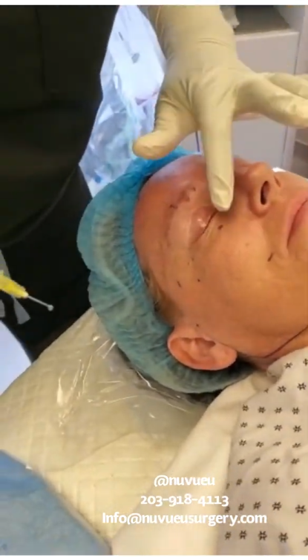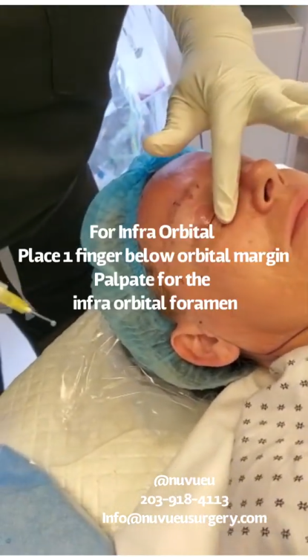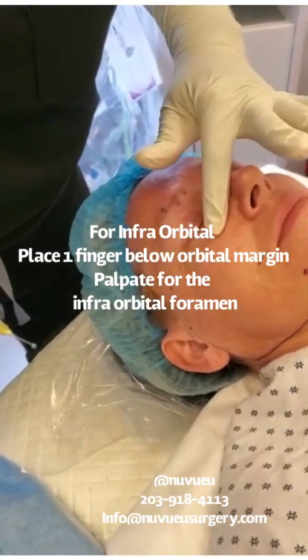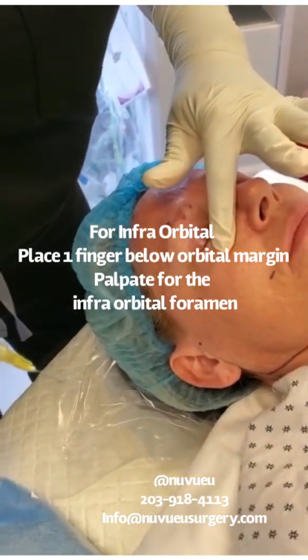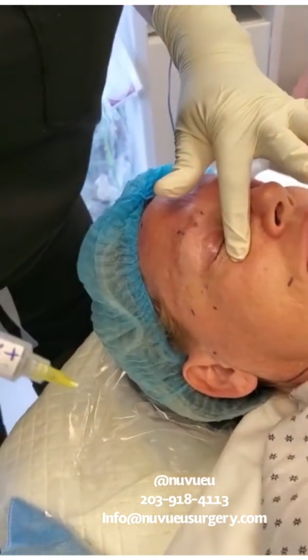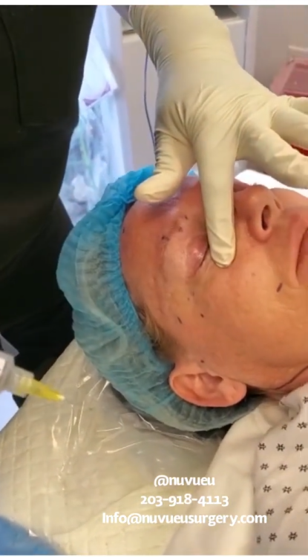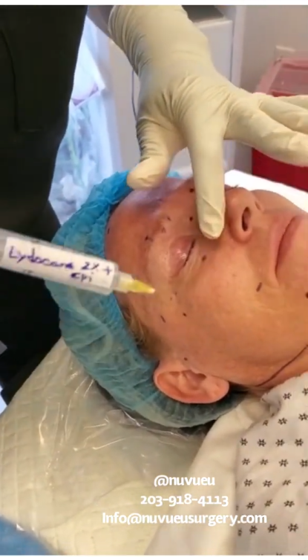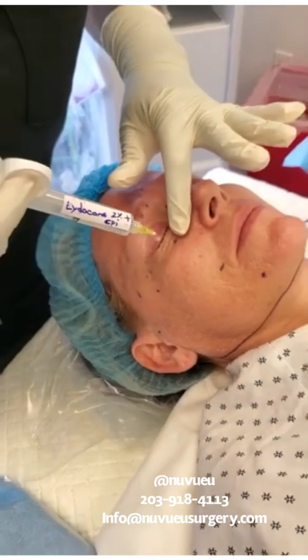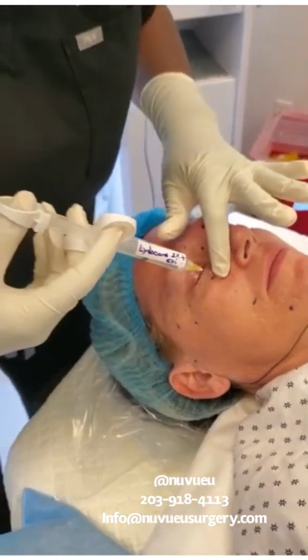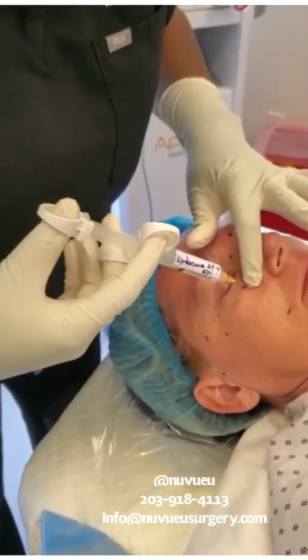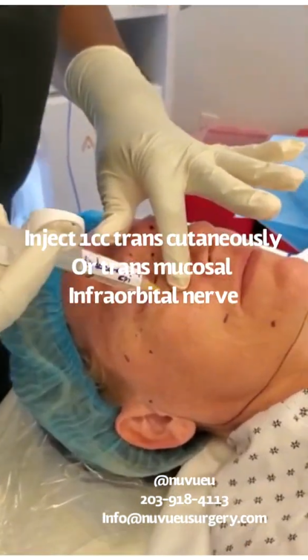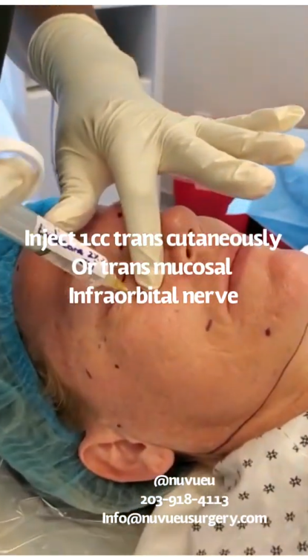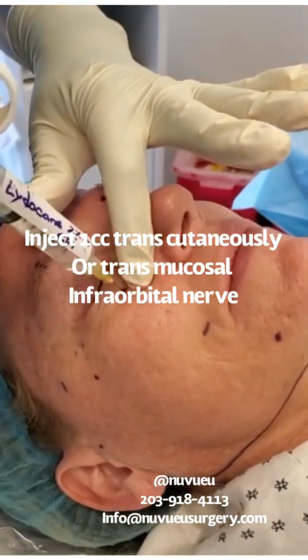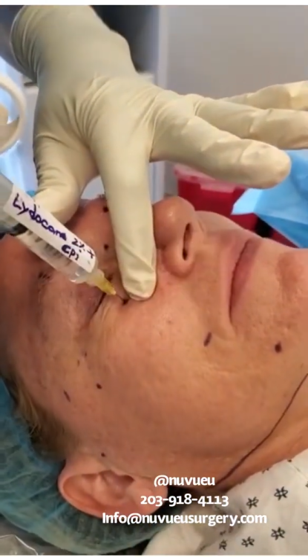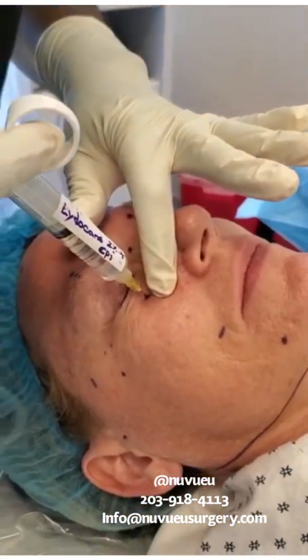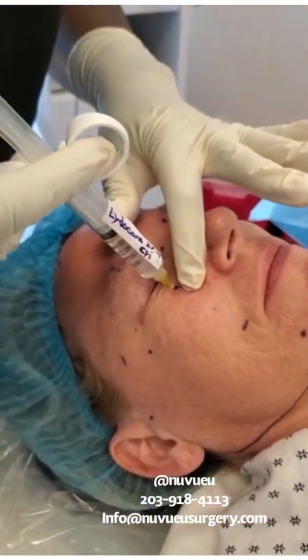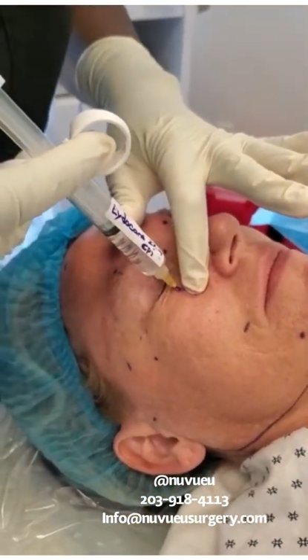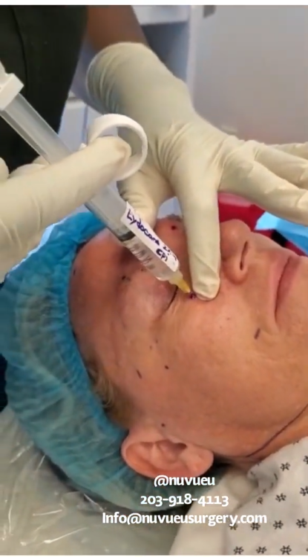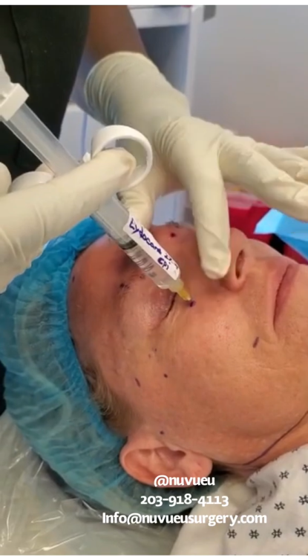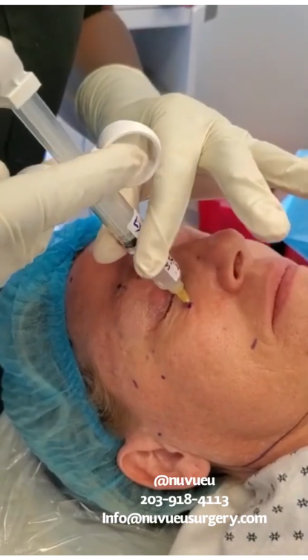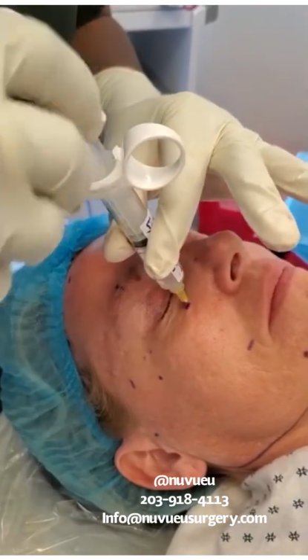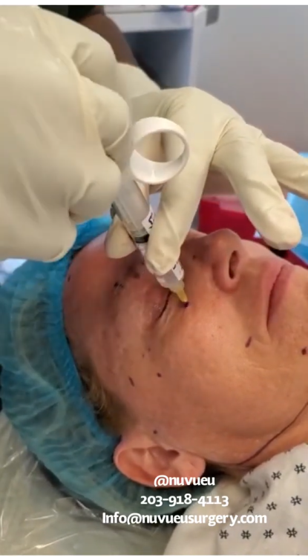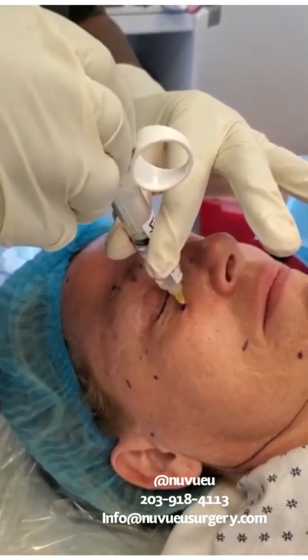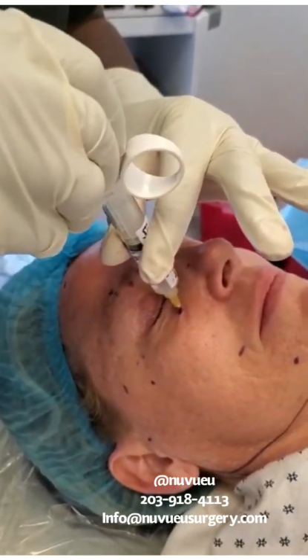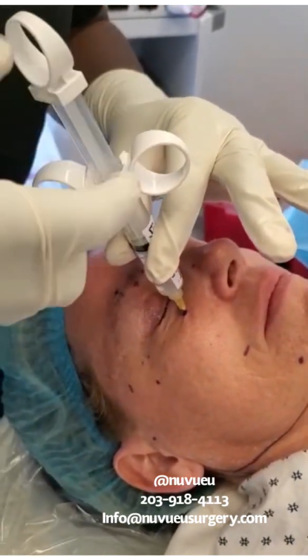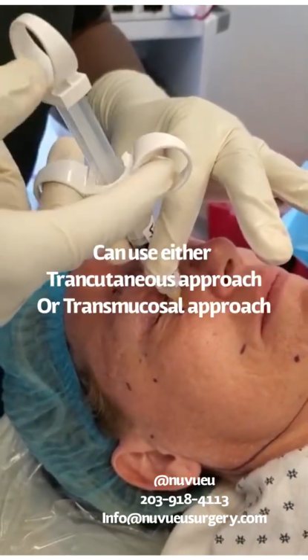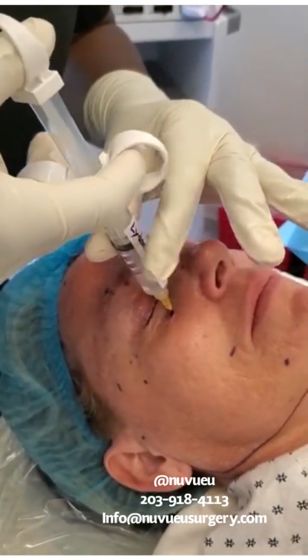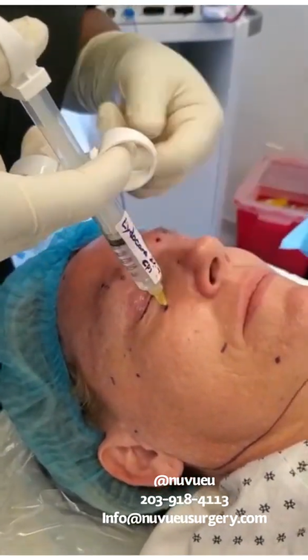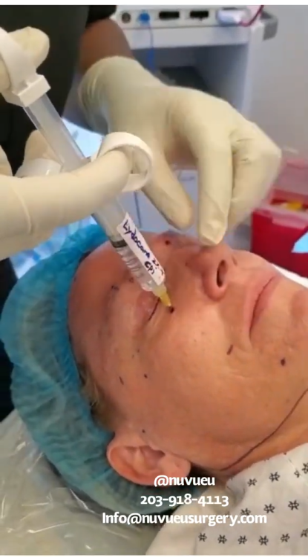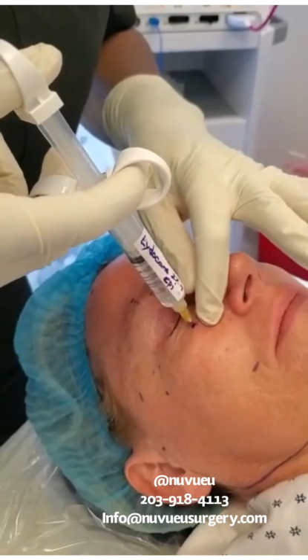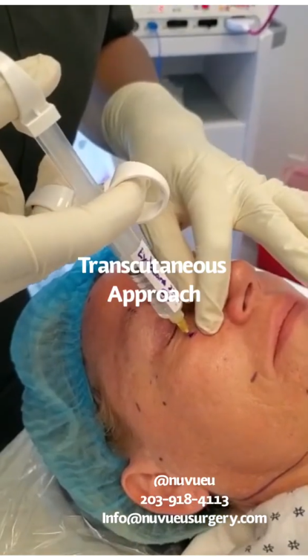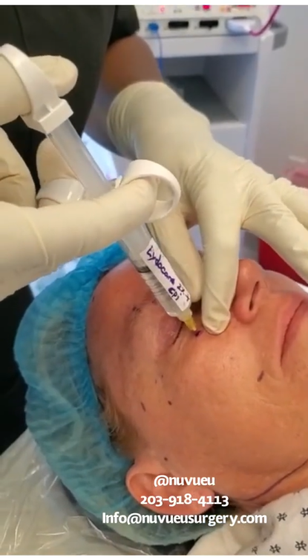You're going to feel for the notch, which is right there. You're going to go down, all the way down. I'm going to aspirate. And you just want to inject right in that area.